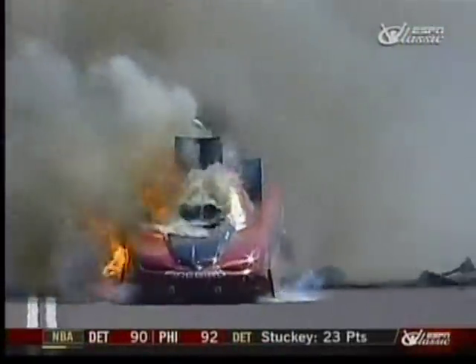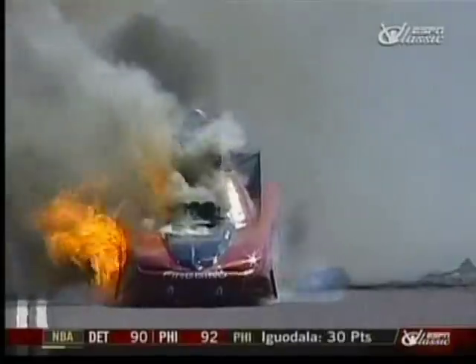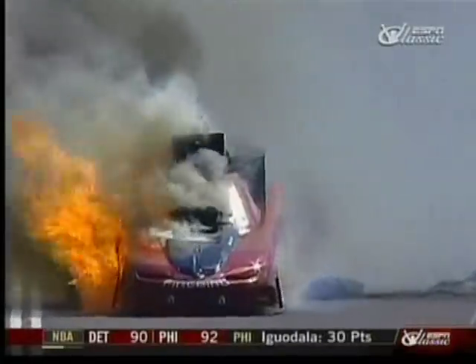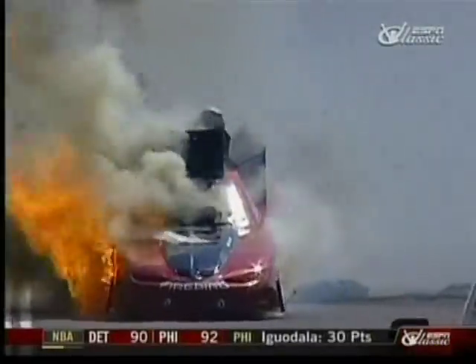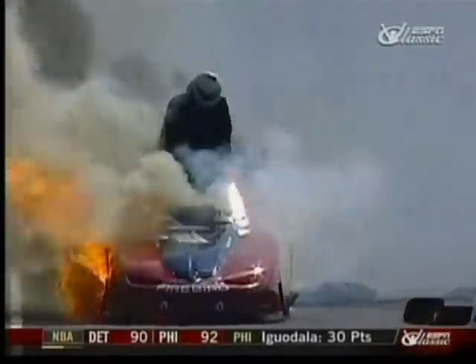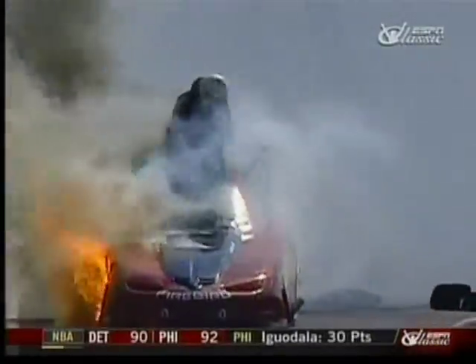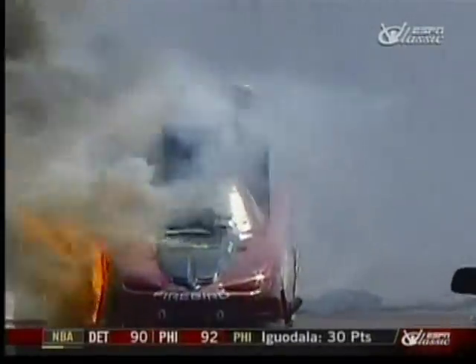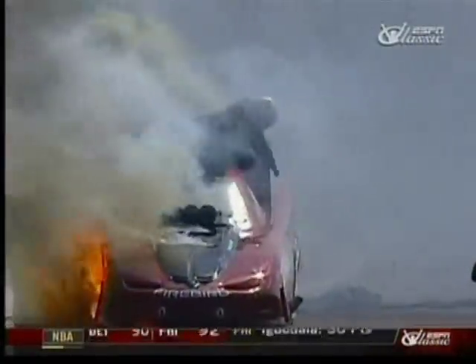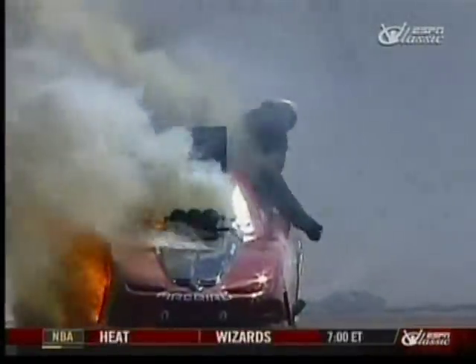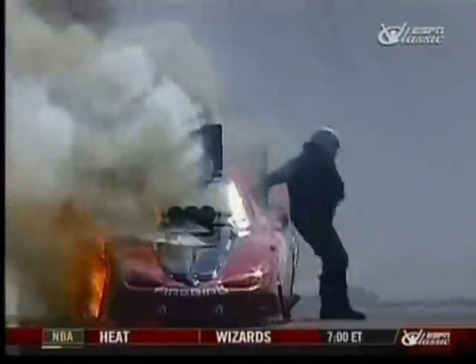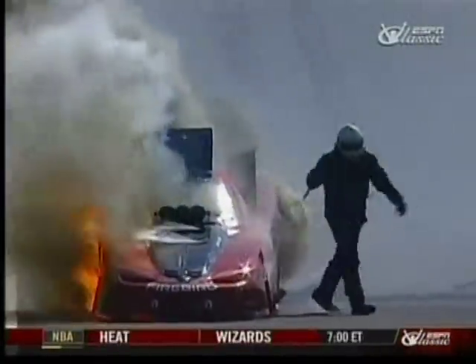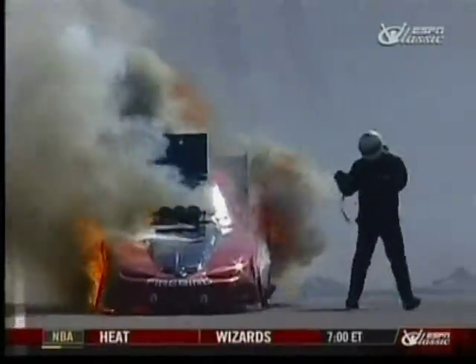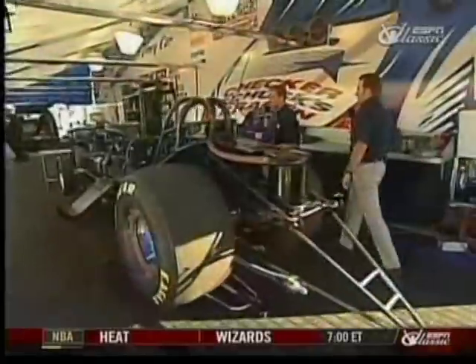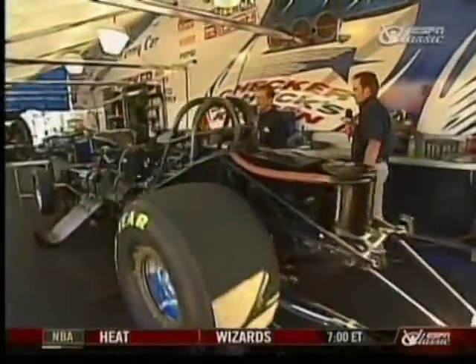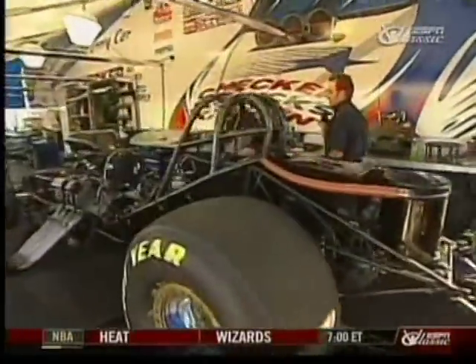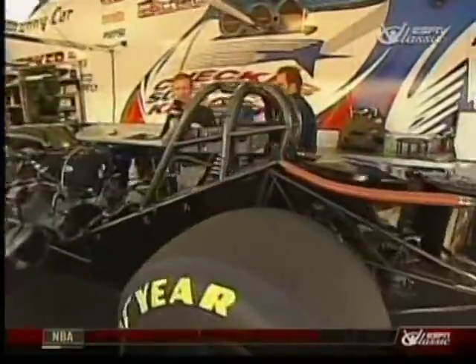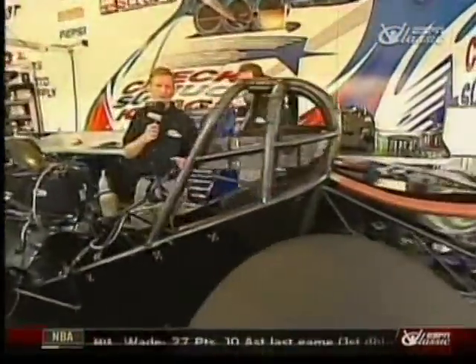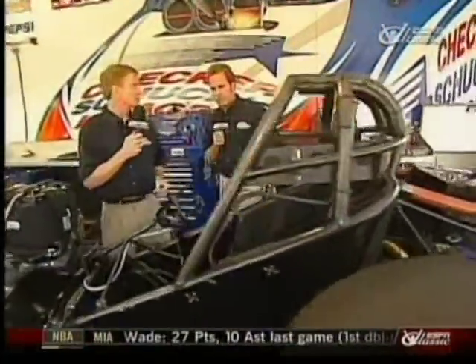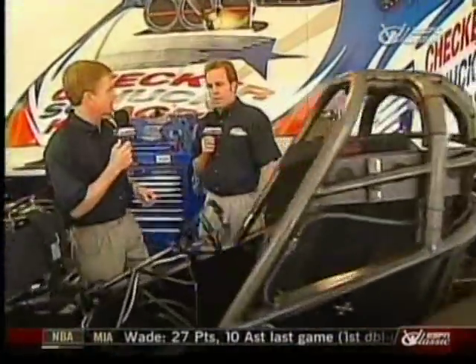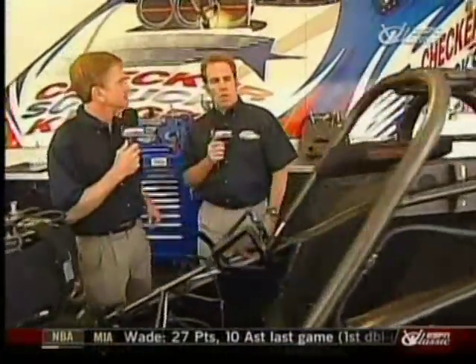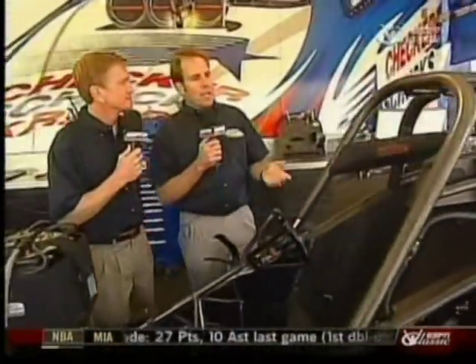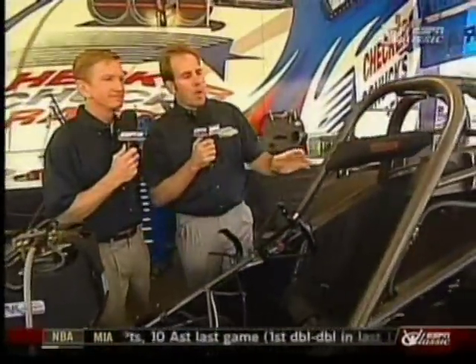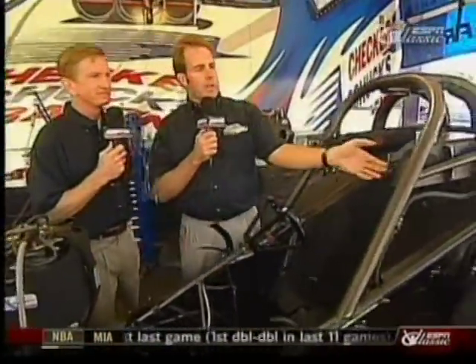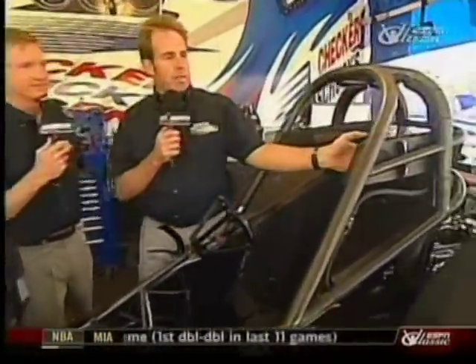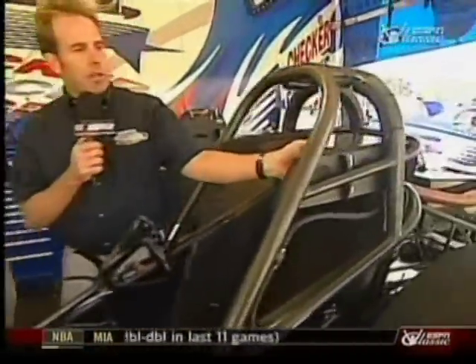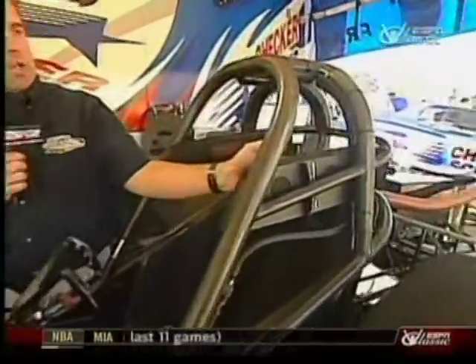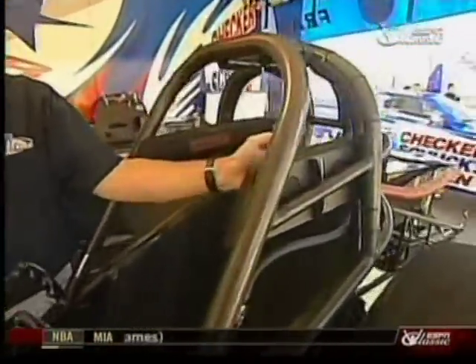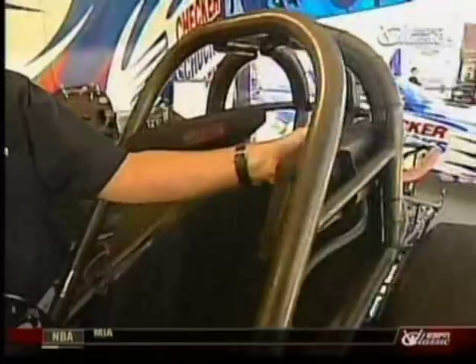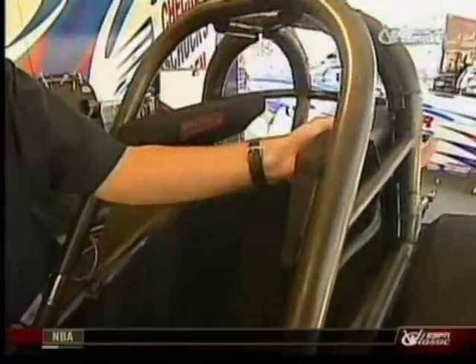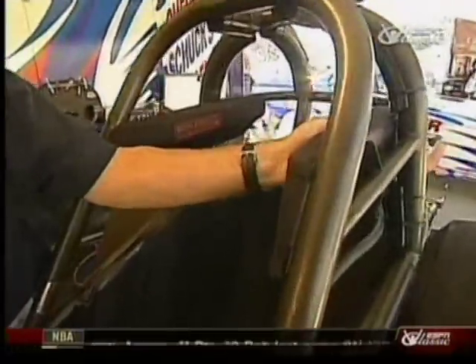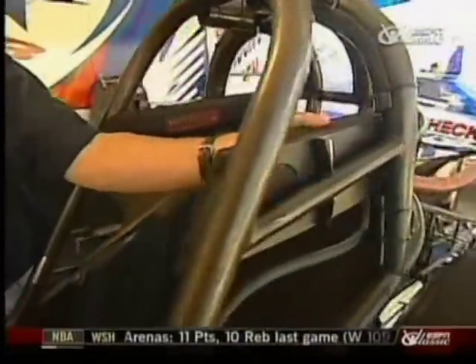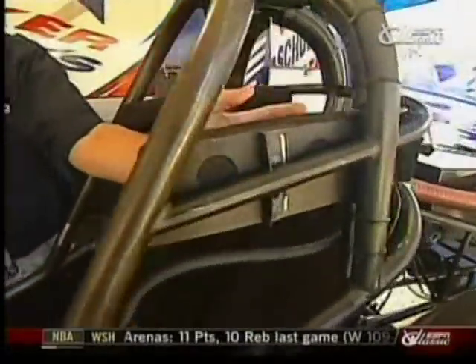Let's have a look at the chrome moly tube frame chassis. A number of innovations have also occurred over the years, especially in the driver's cockpit area. One of the things I like that has been developed in the last year or two is the actual roll bar padding here.